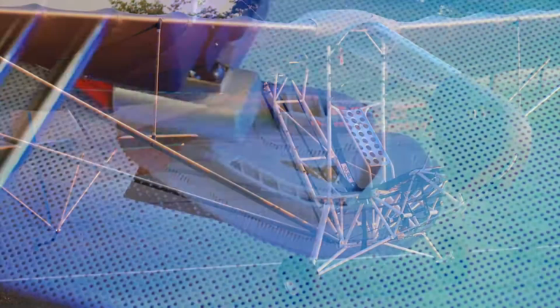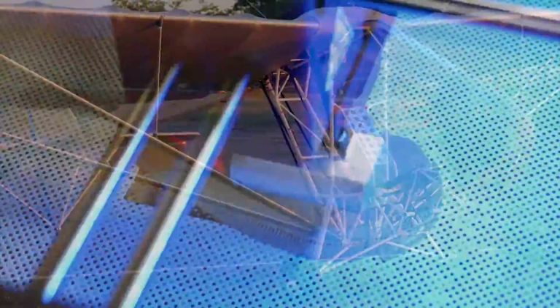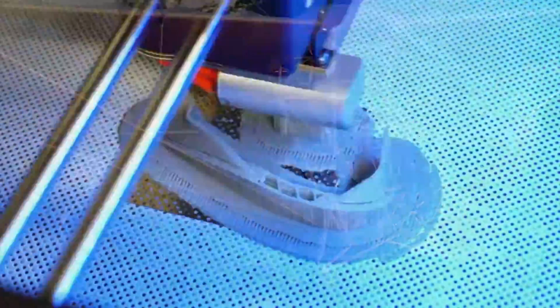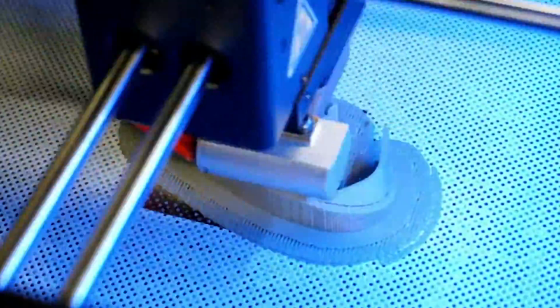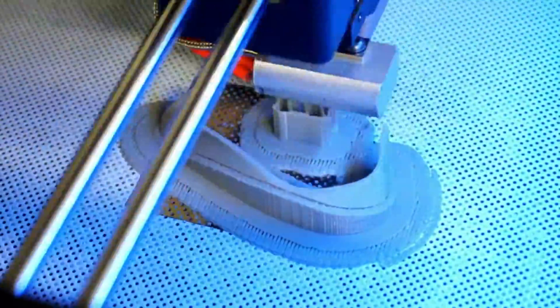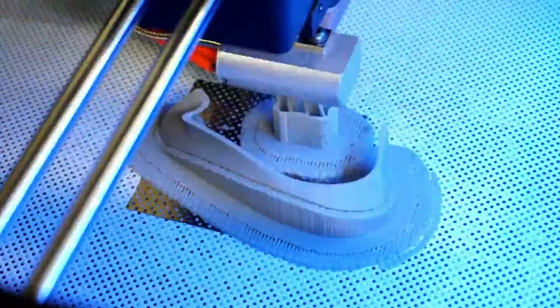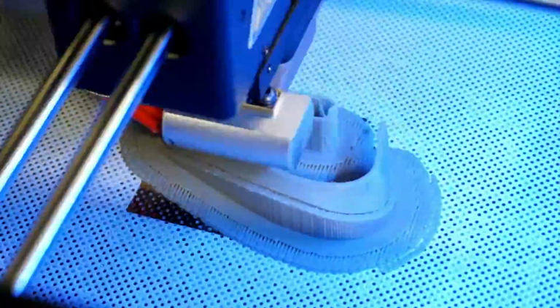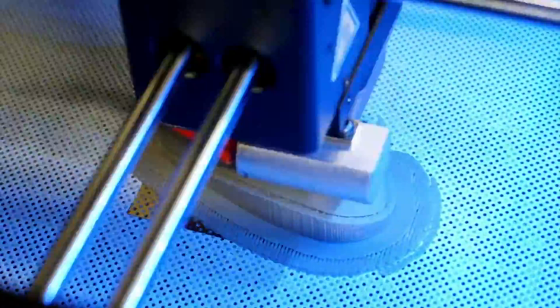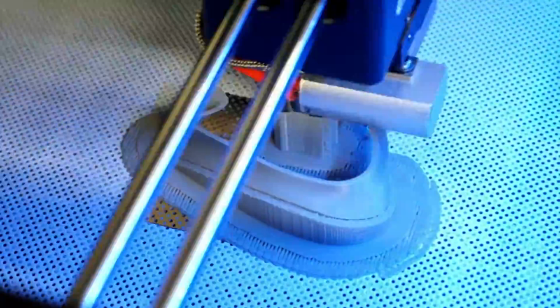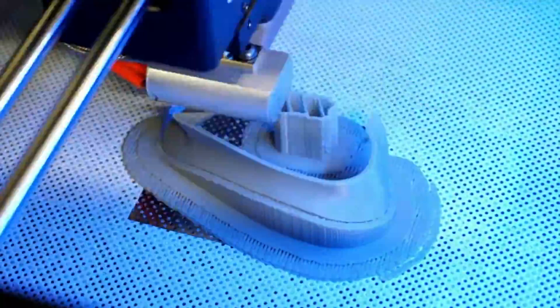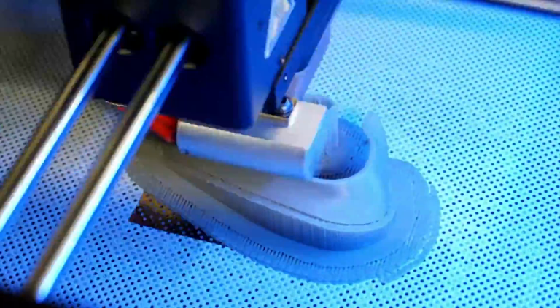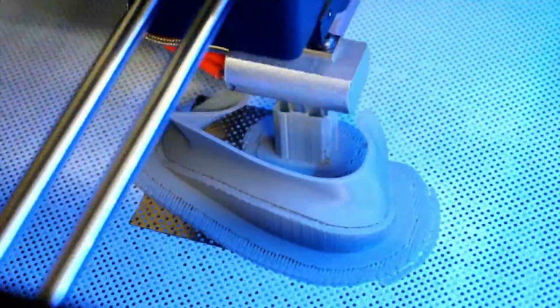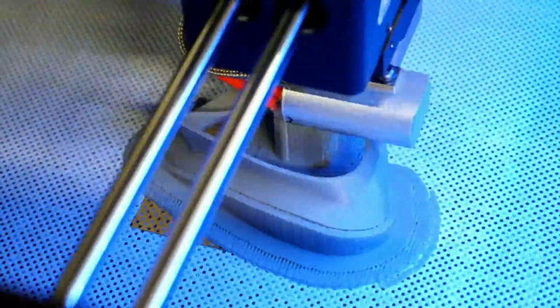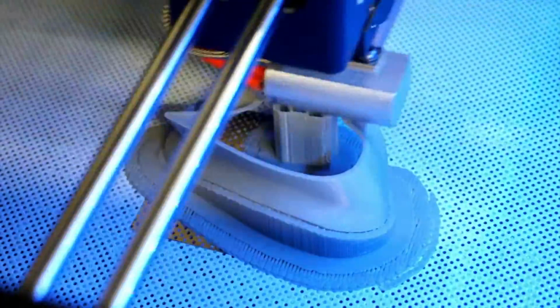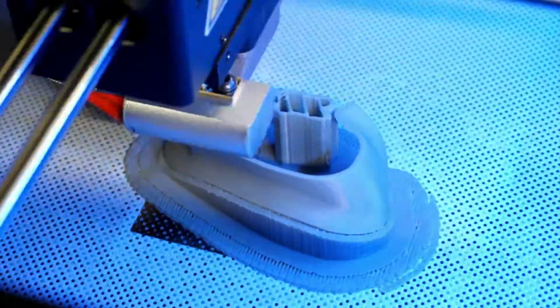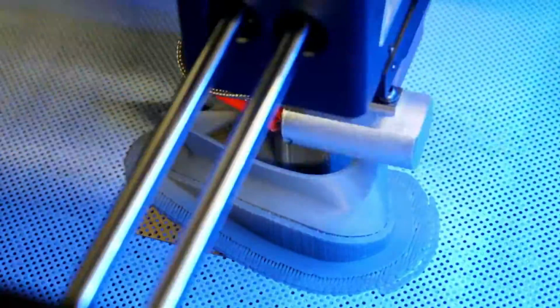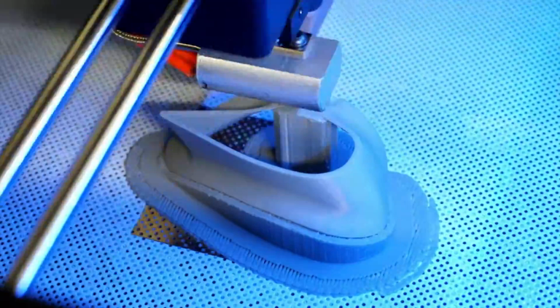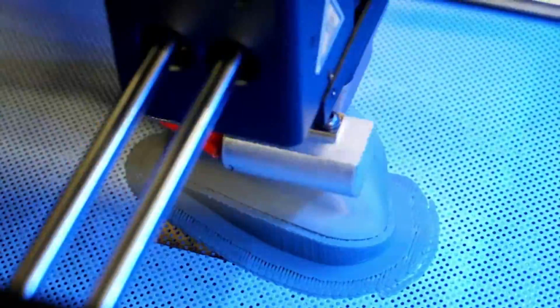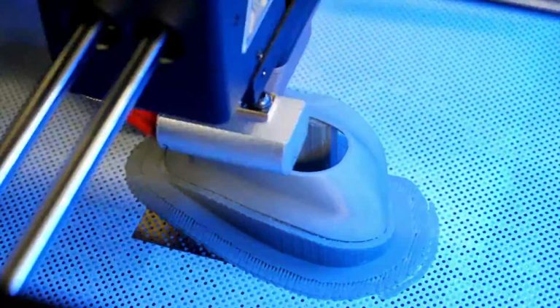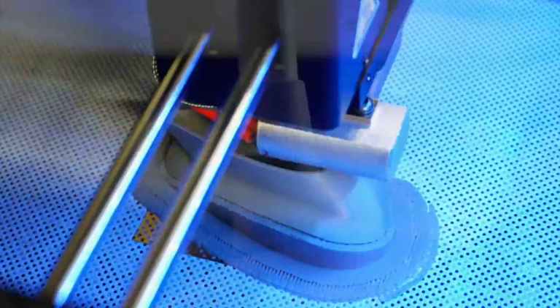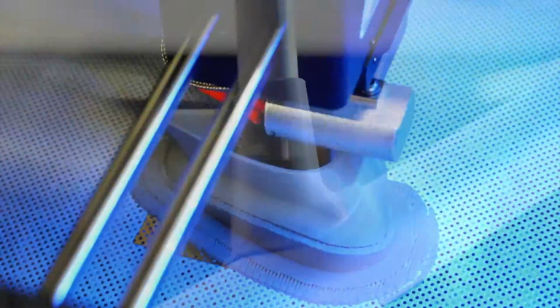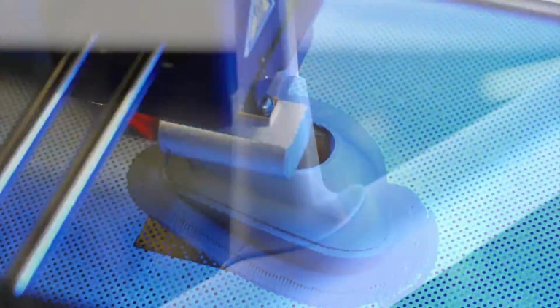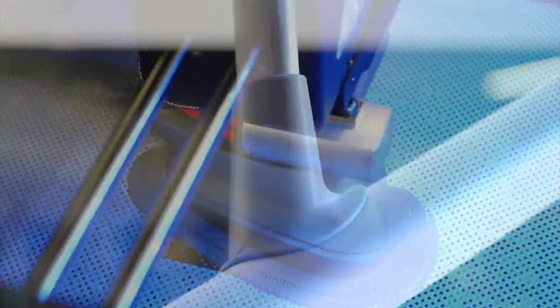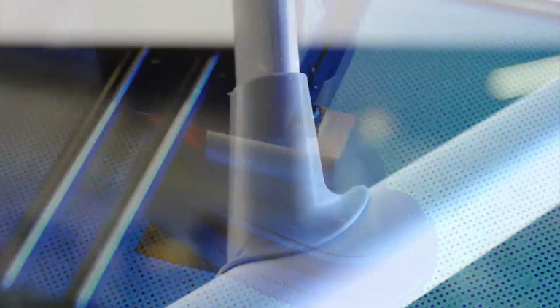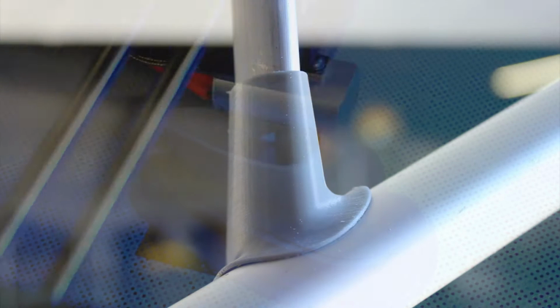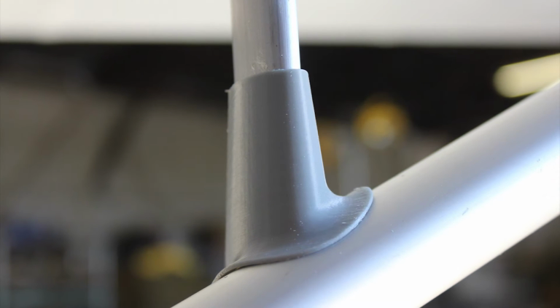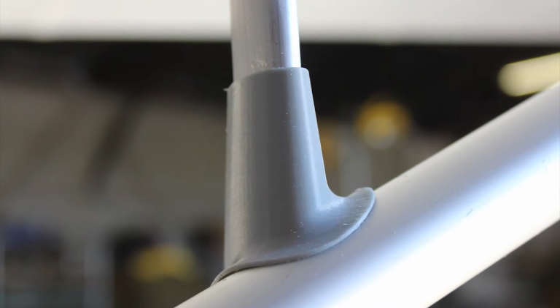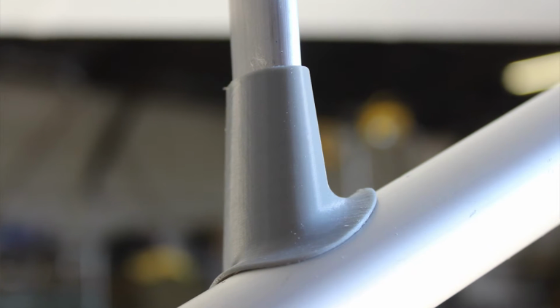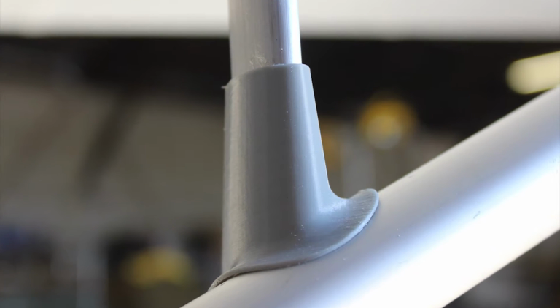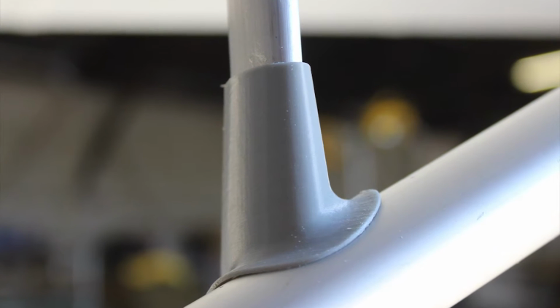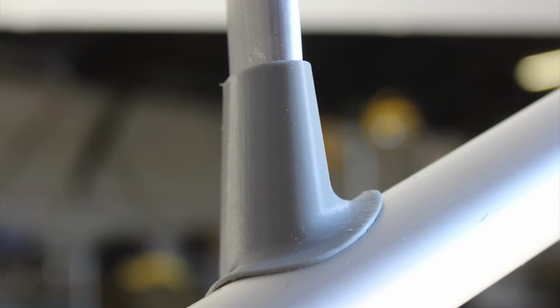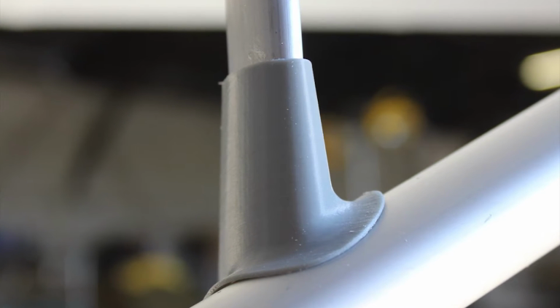Creating a thin wall fairing like we use on the EMG-6 jury struts not only improves the drag profile, but significantly enhances the aesthetic qualities — with the total weight of the ABS part weighing only 6 grams.